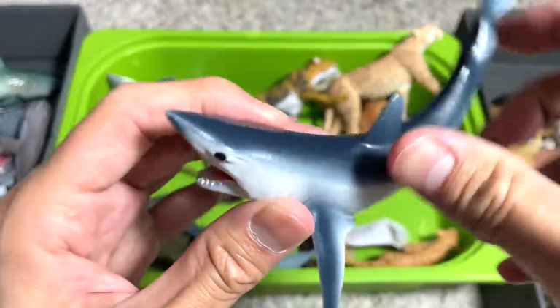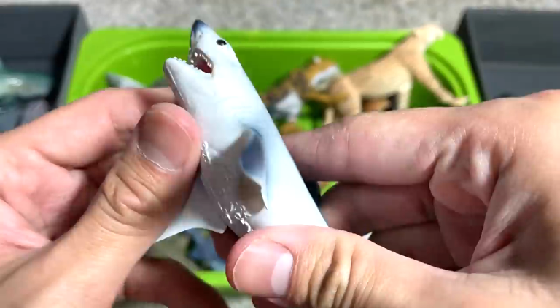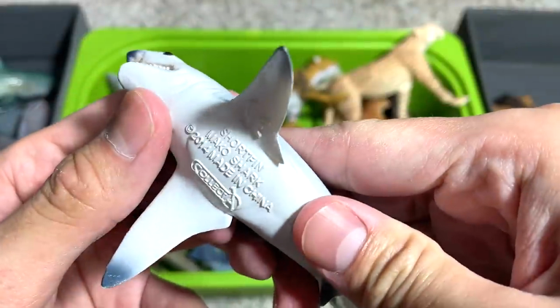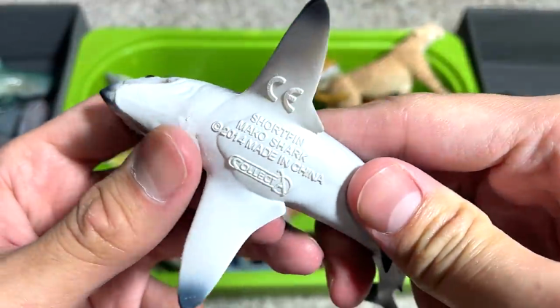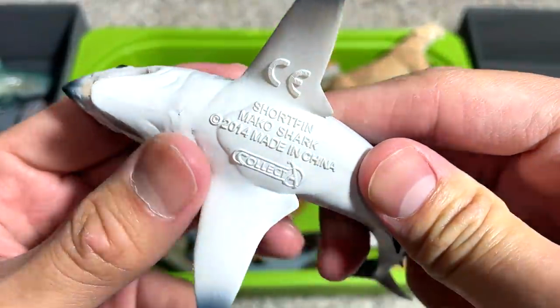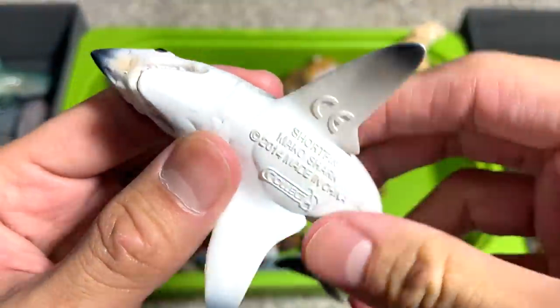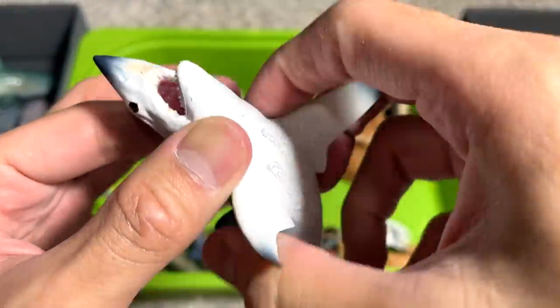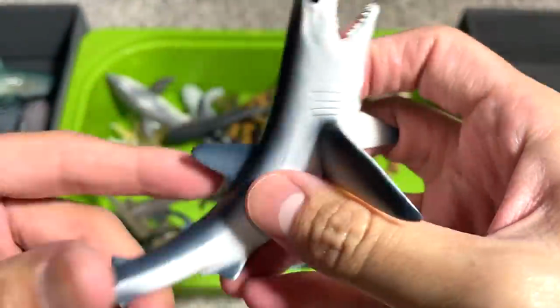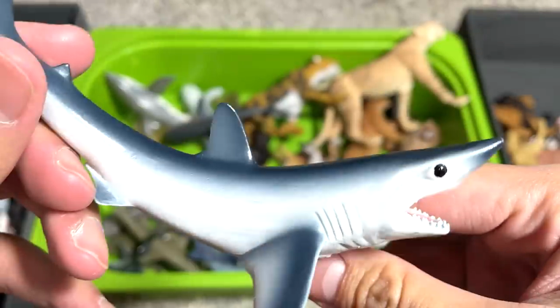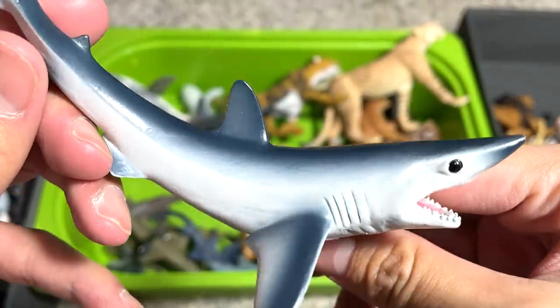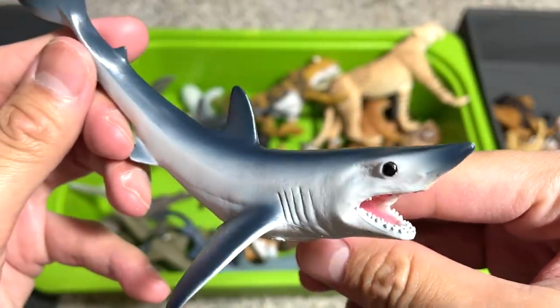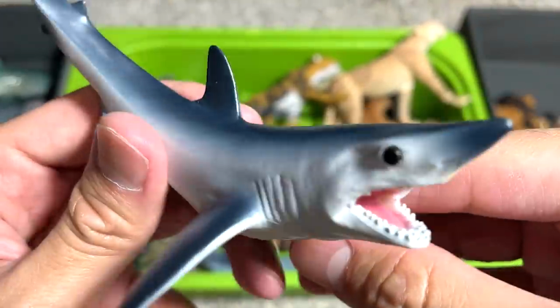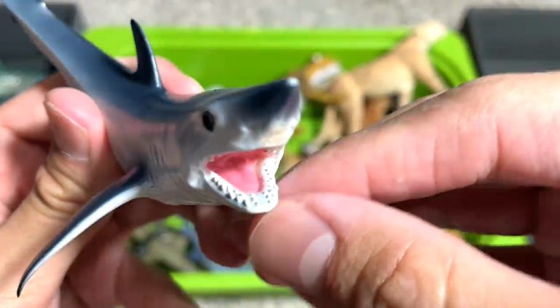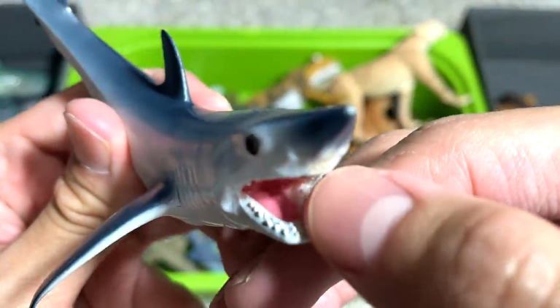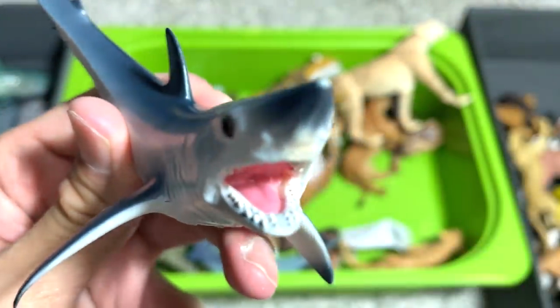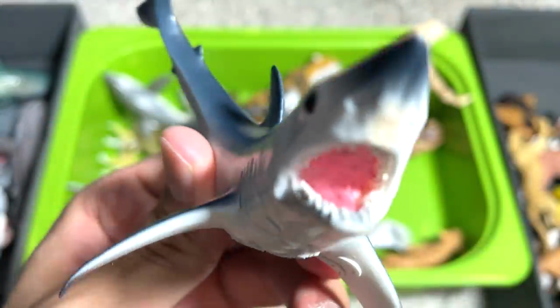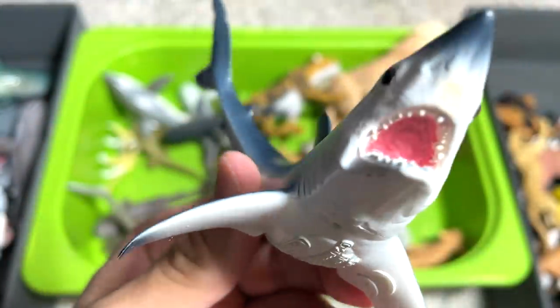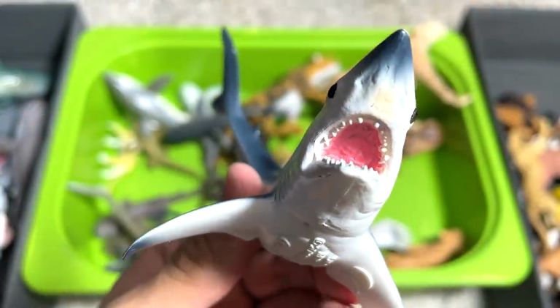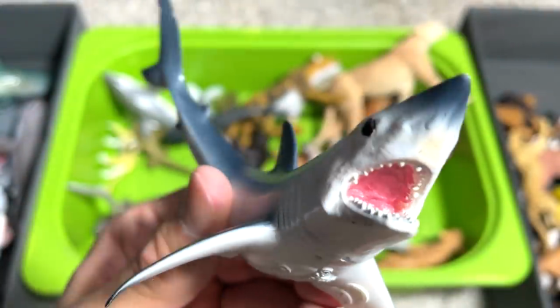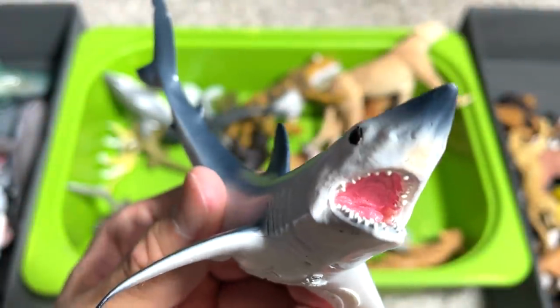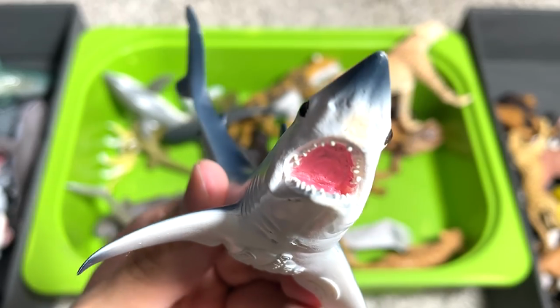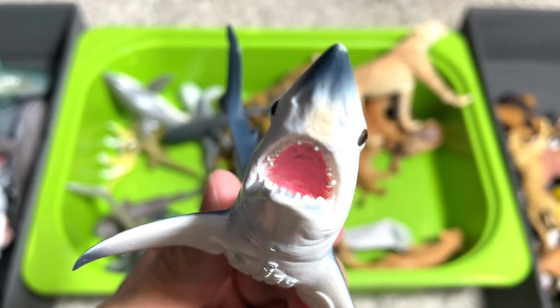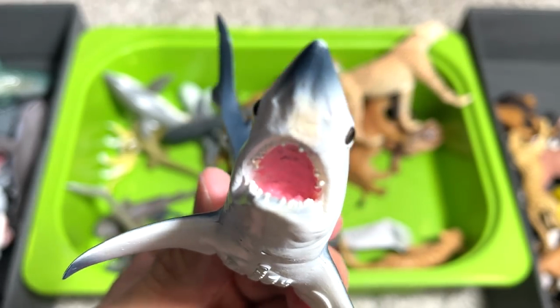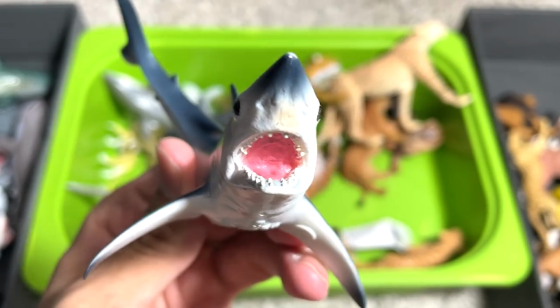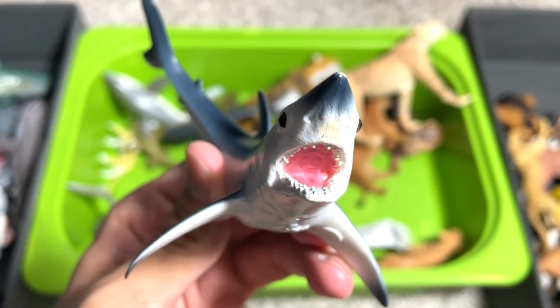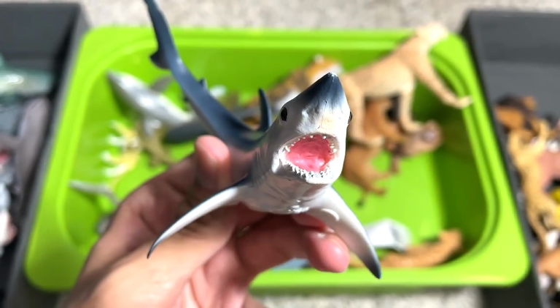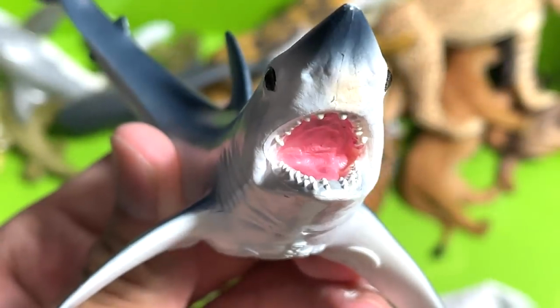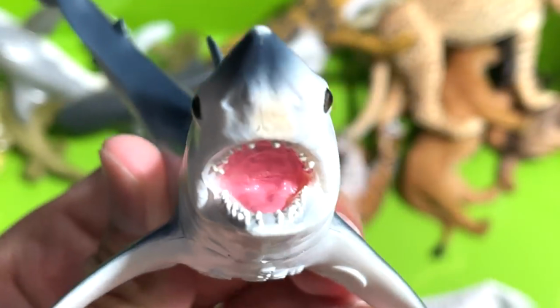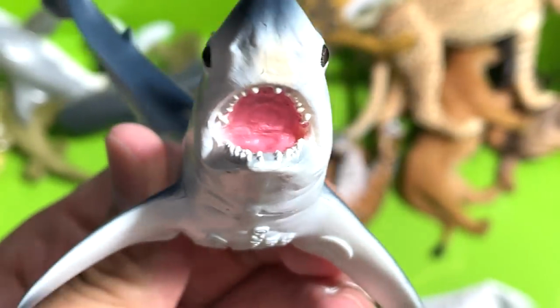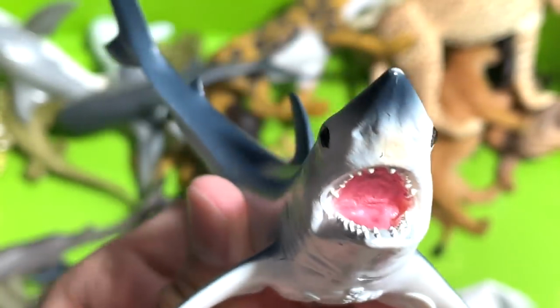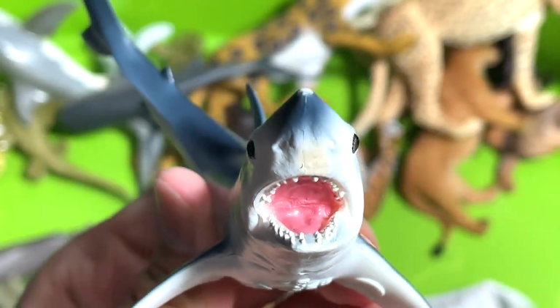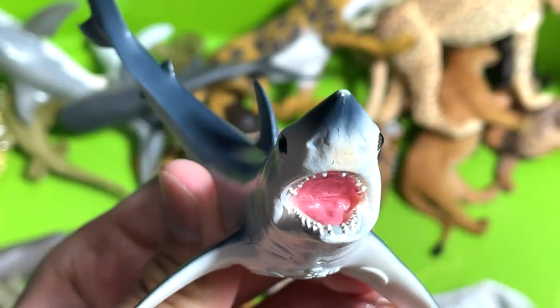We have a shortfin mako shark, if I'm not wrong — a 2014 figure. This looks pretty nice. I really love how they have detailed the teeth. If you take a look at the mouth inside, it looks very, very detailed. Yeah, it looks pretty incredible.